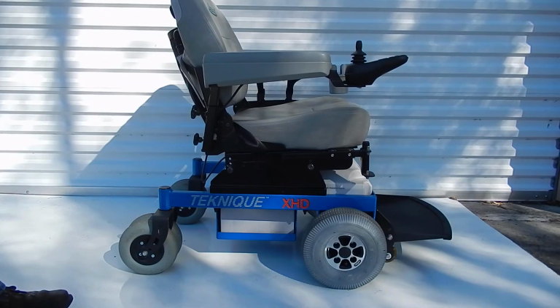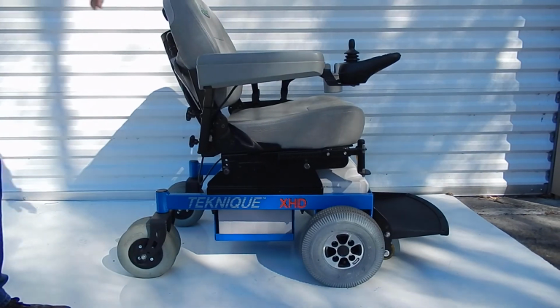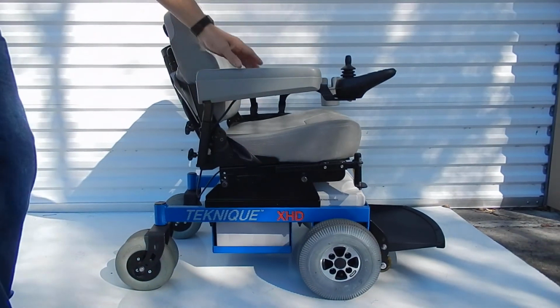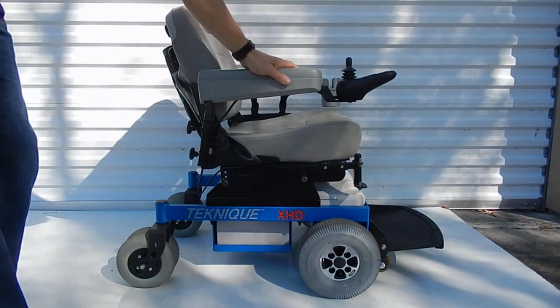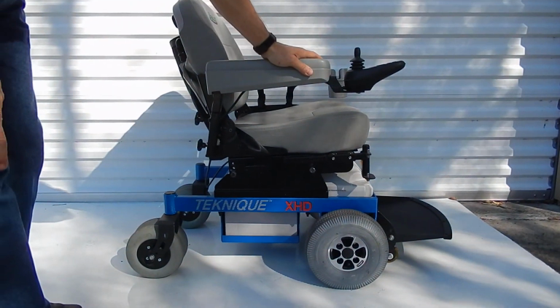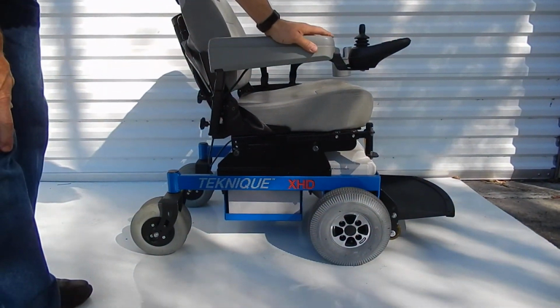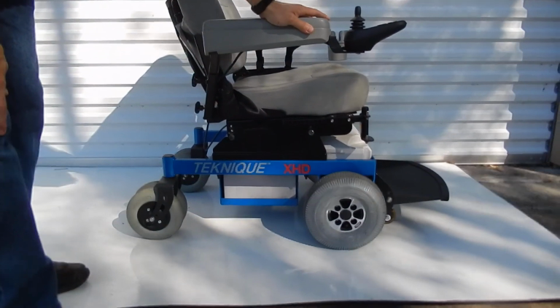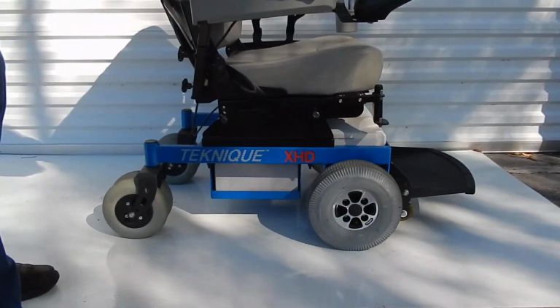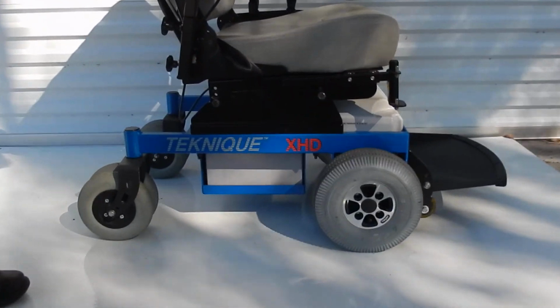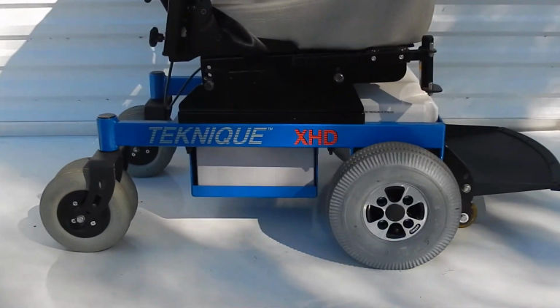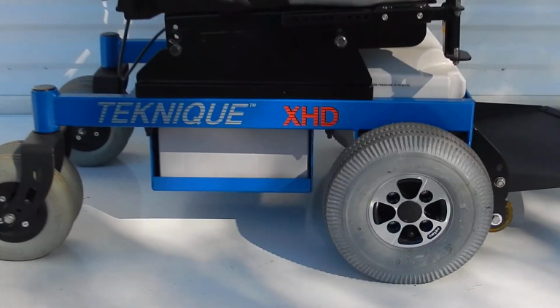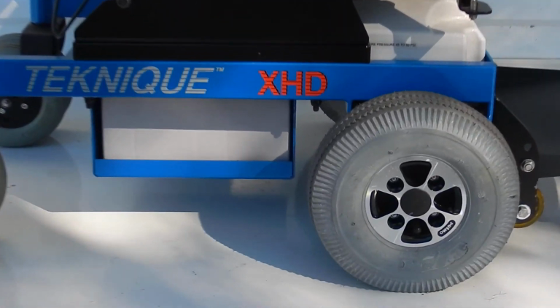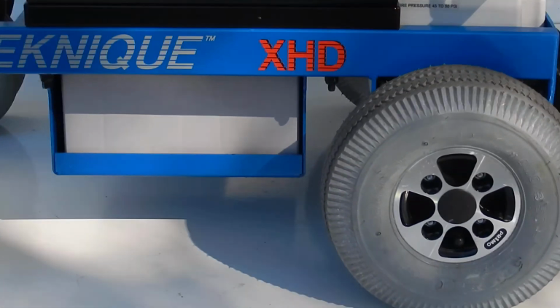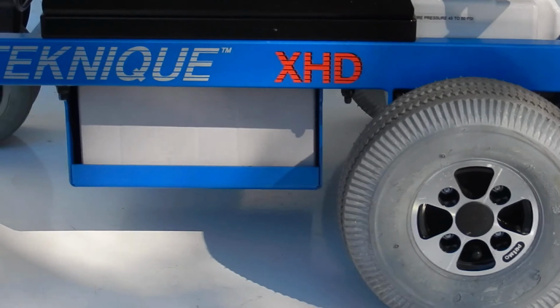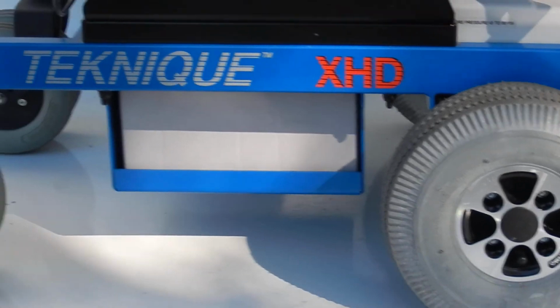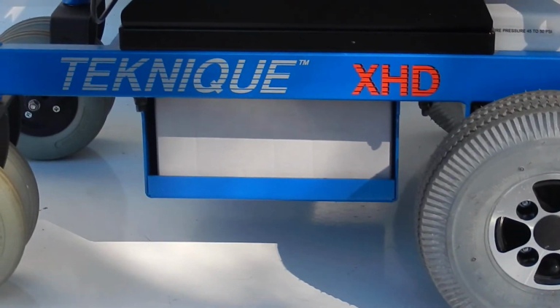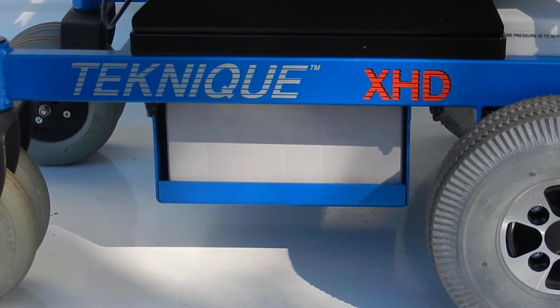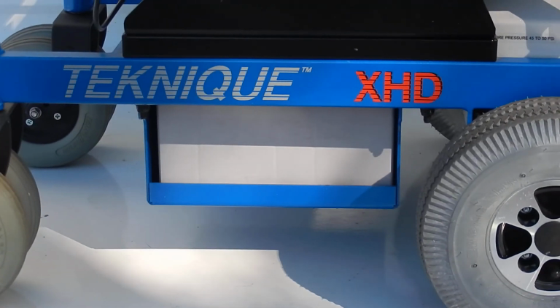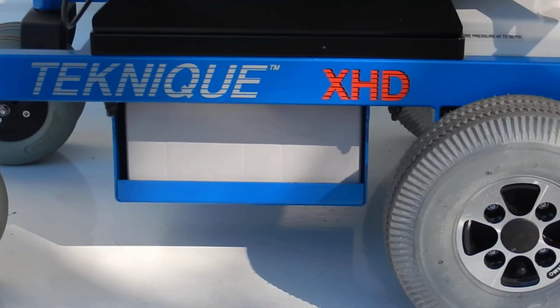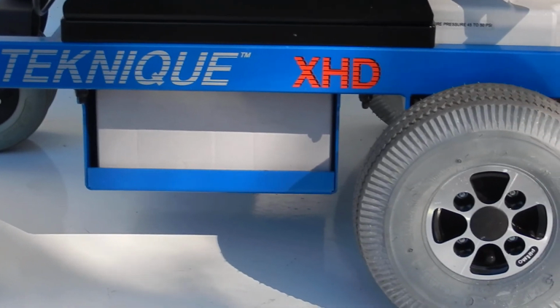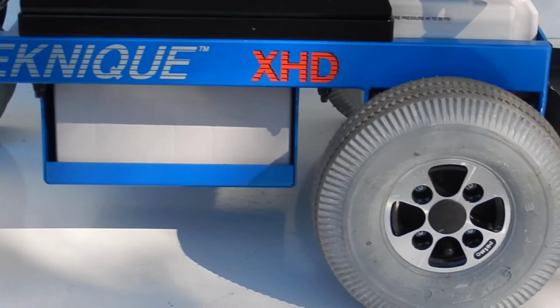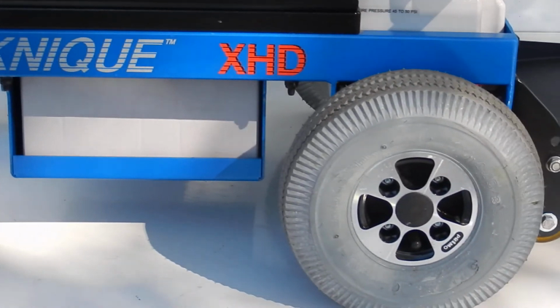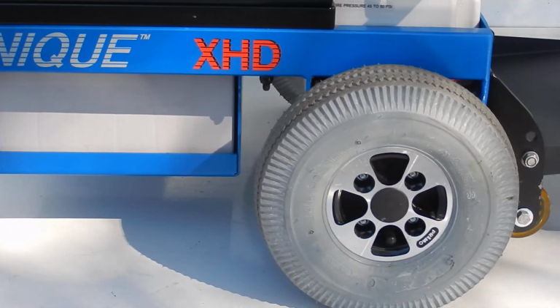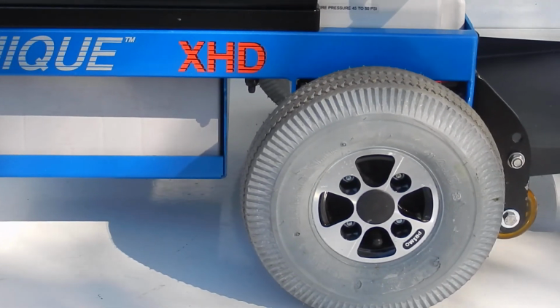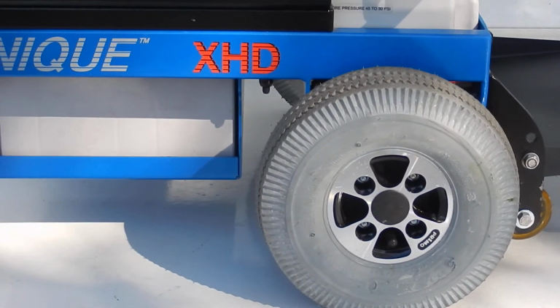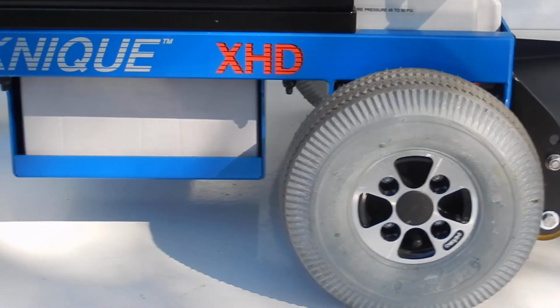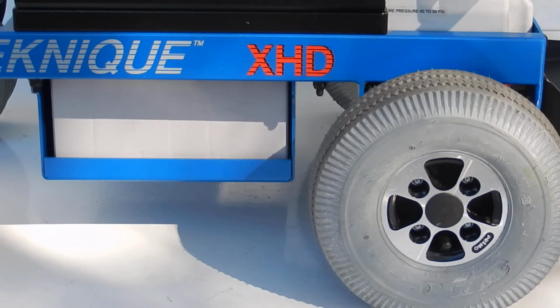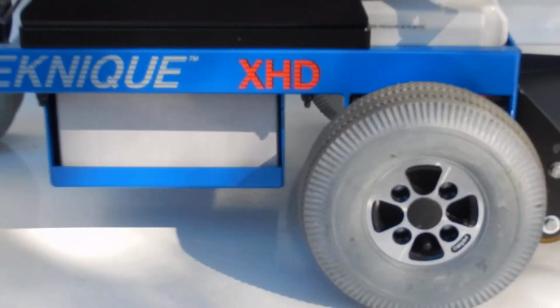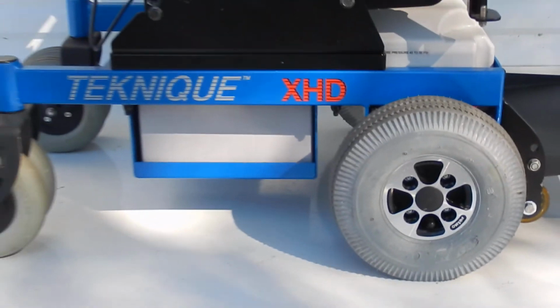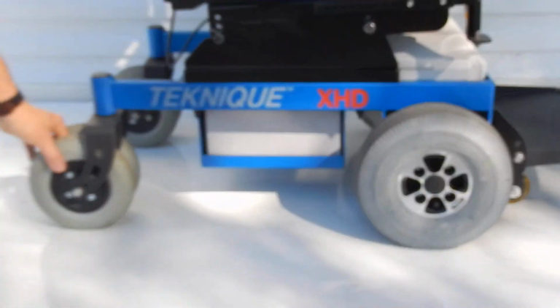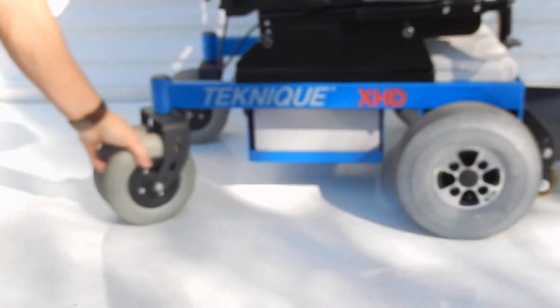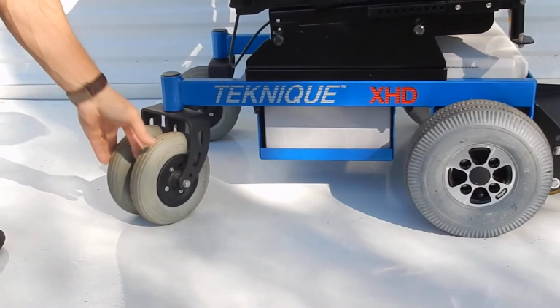This is a Hoverround XHD. This is a heavy-duty power chair. This power chair will carry up to 450 pounds. It has dual wheels in the back for better traction.